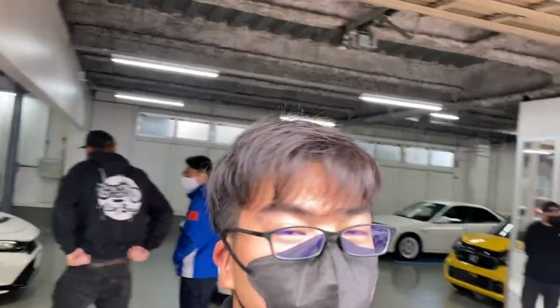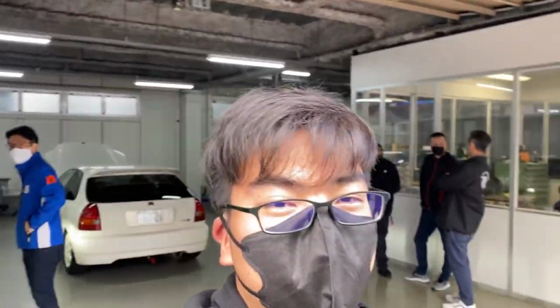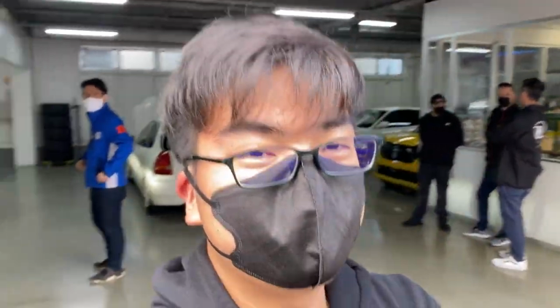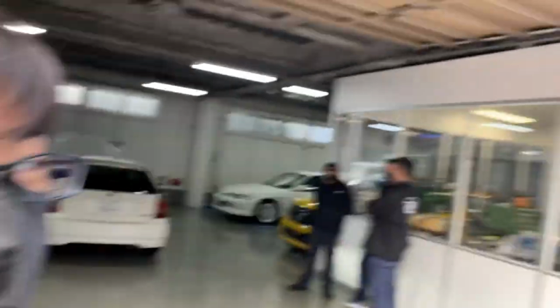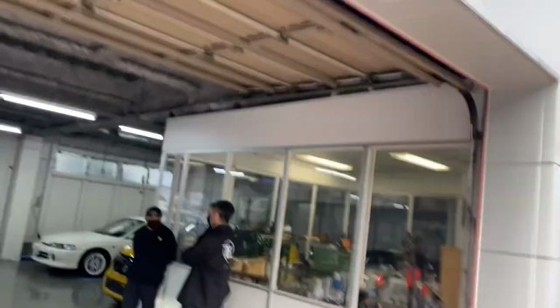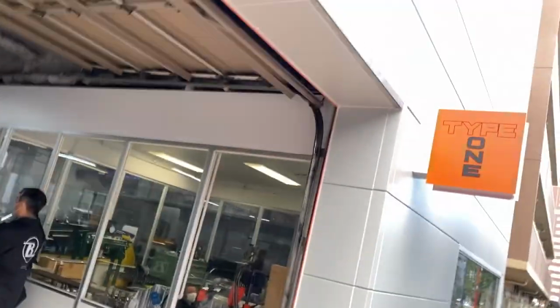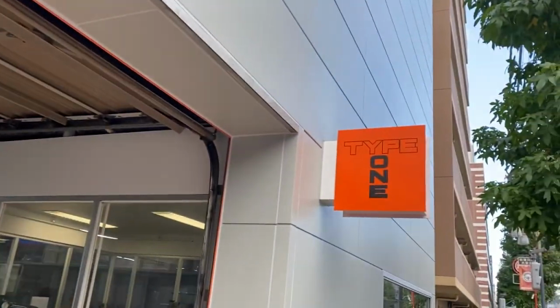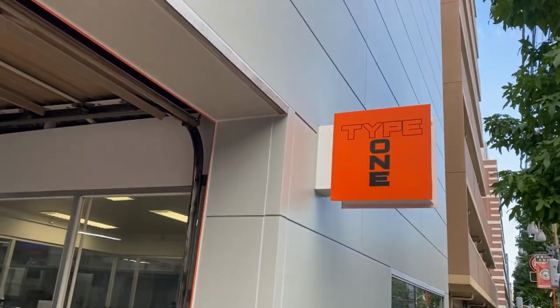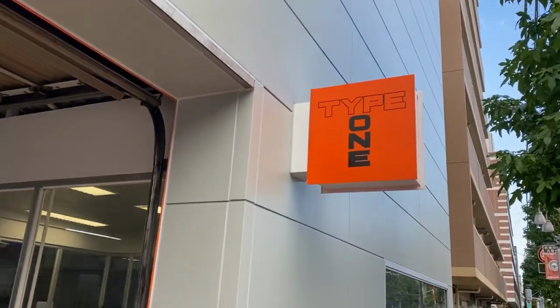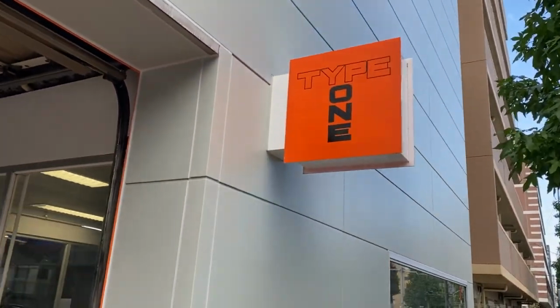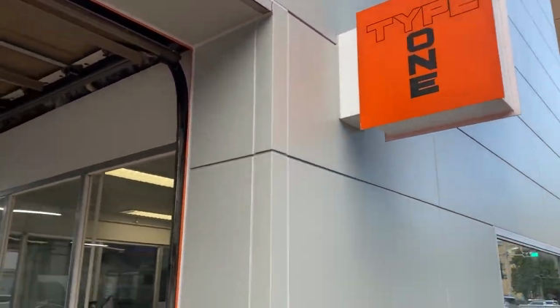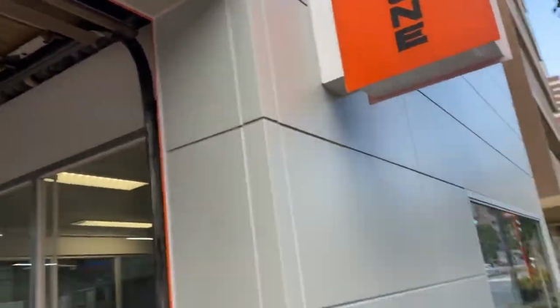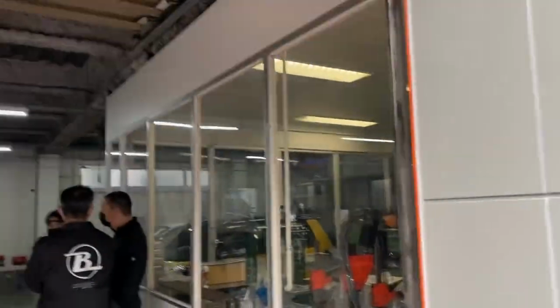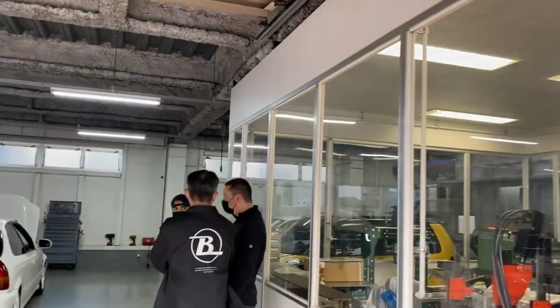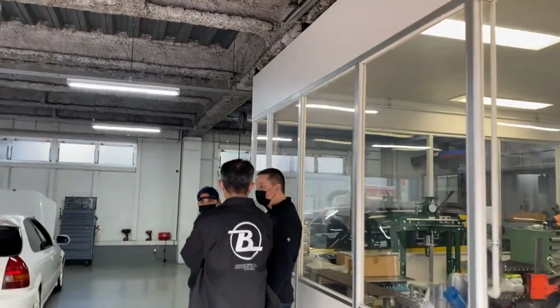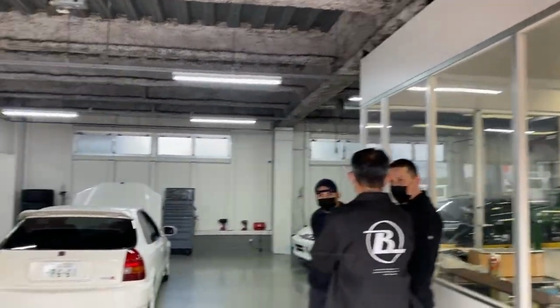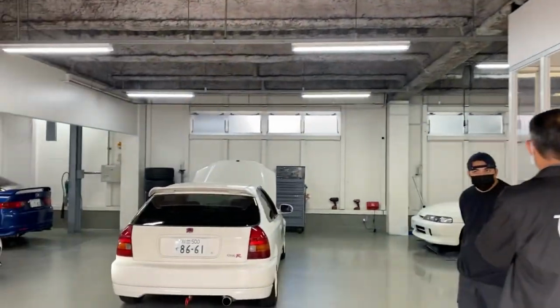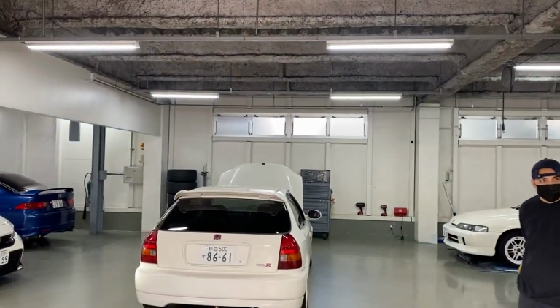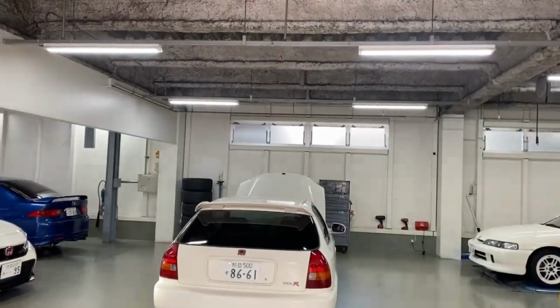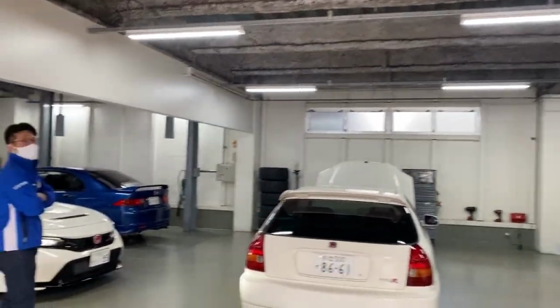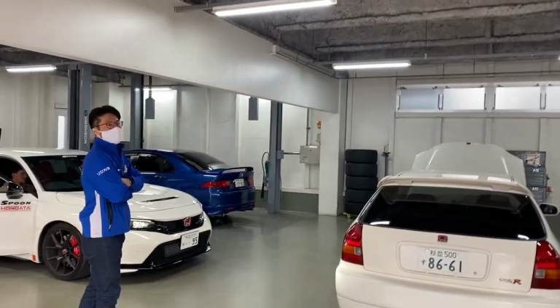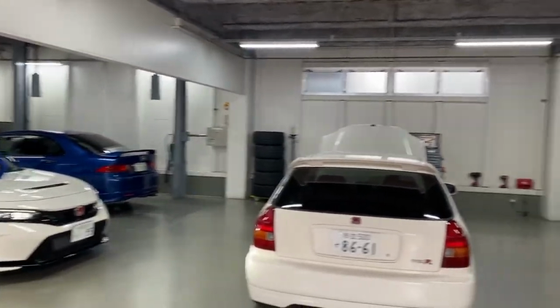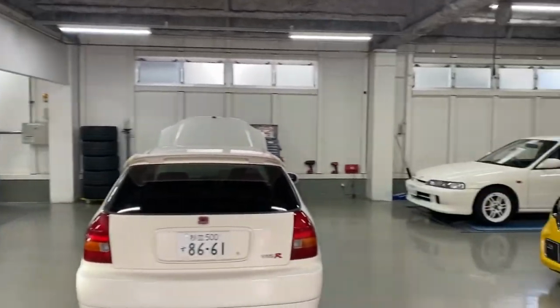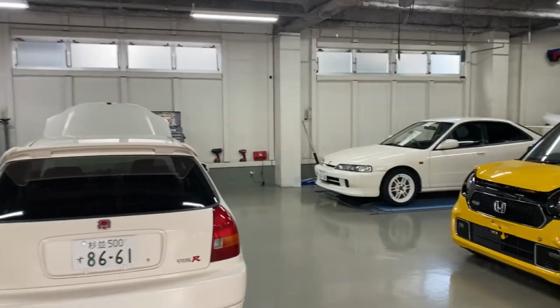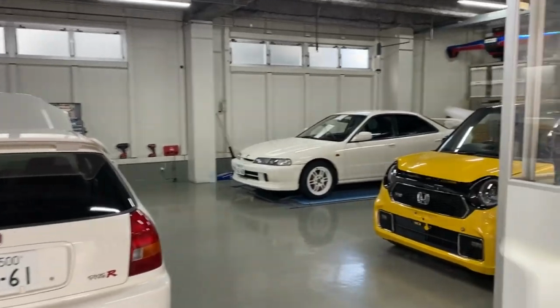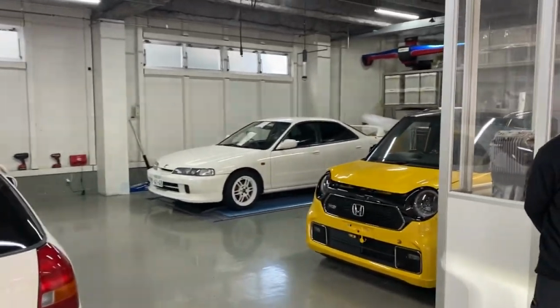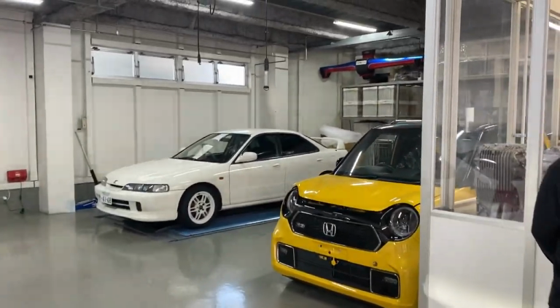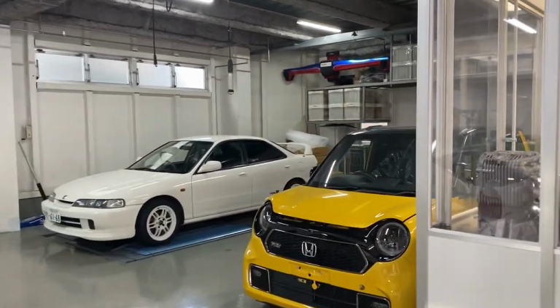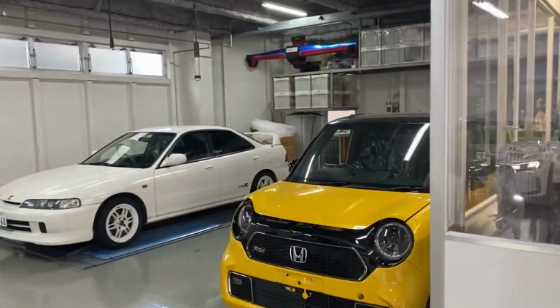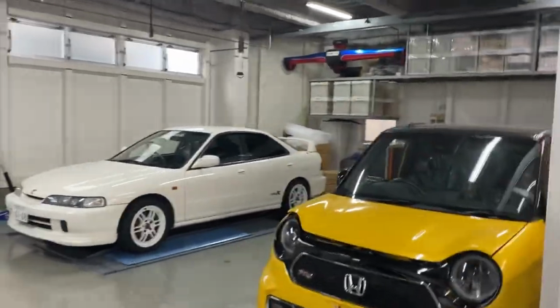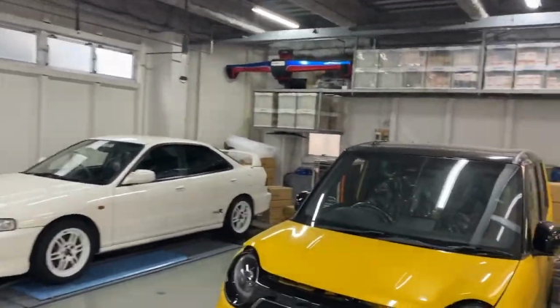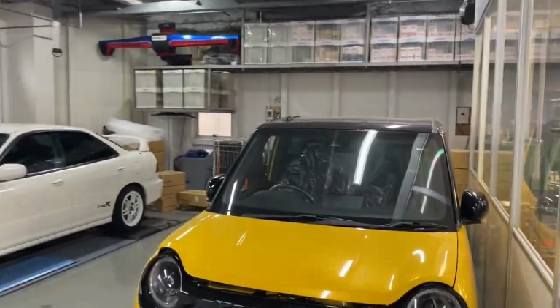Good morning guys! I'm at Spoon Type 1 today with the BBL crew and we're checking out the Type 1 facility. Let's just do a brief tour inside.